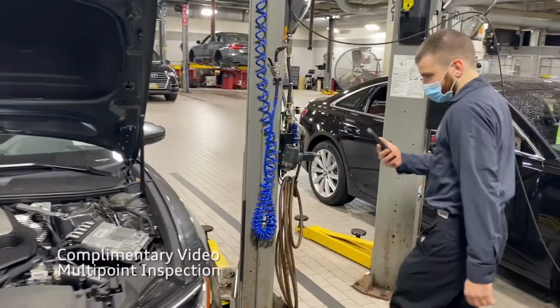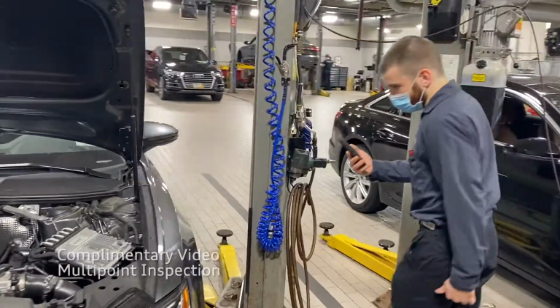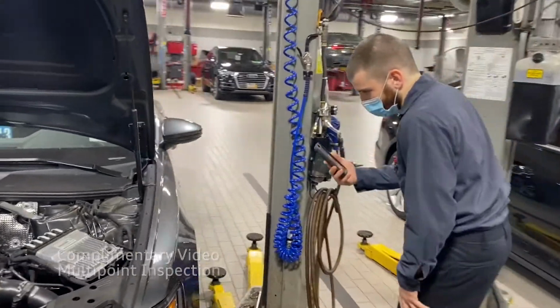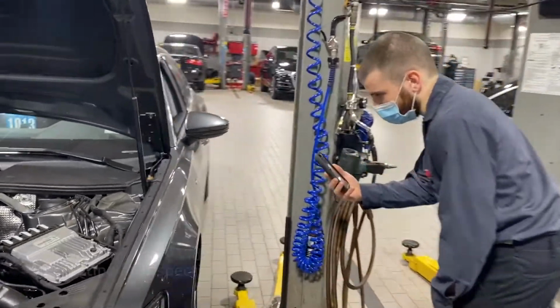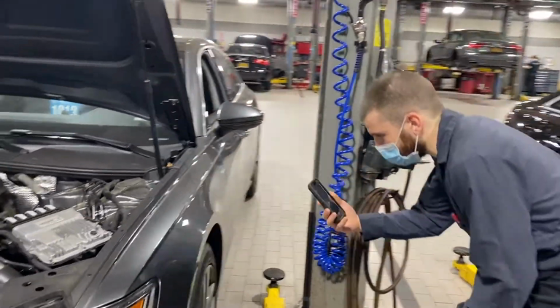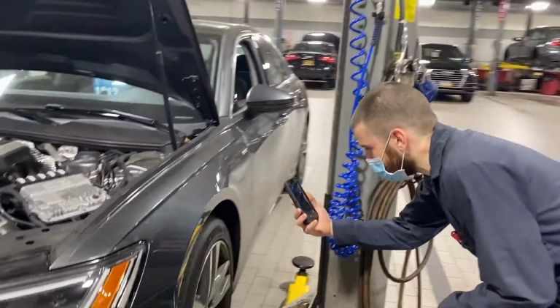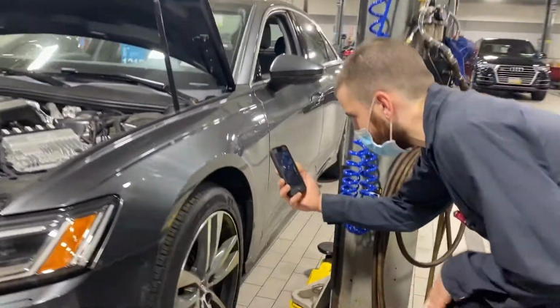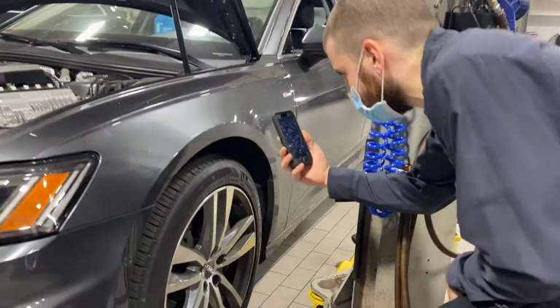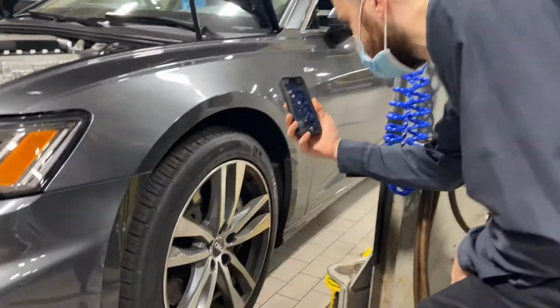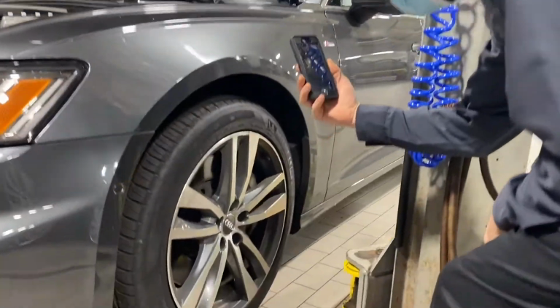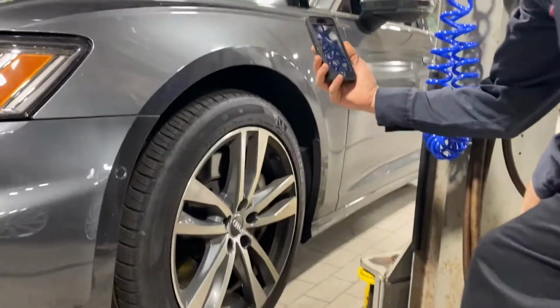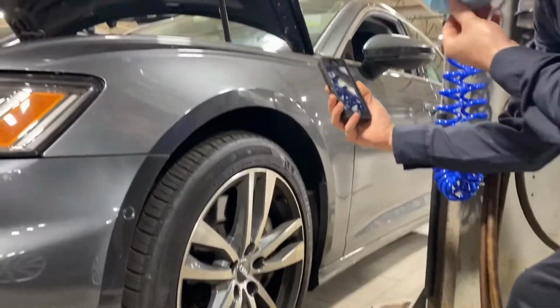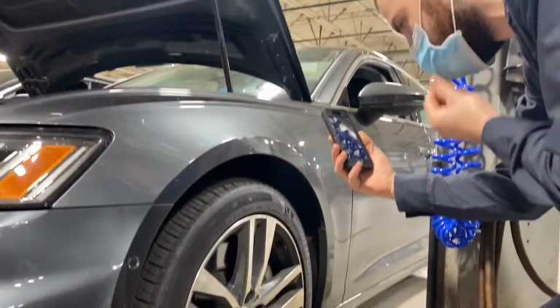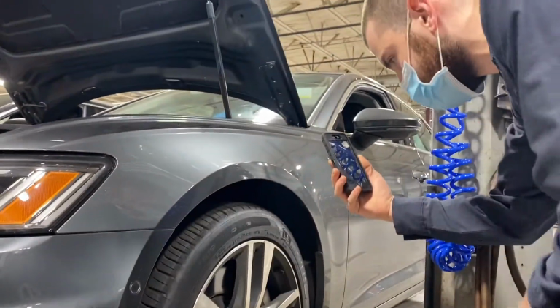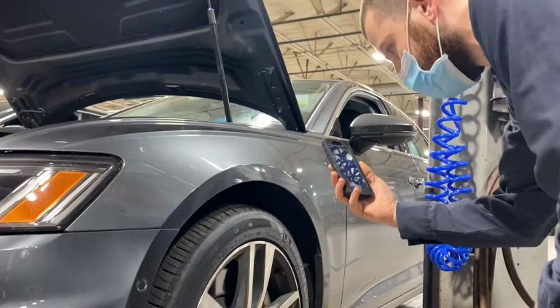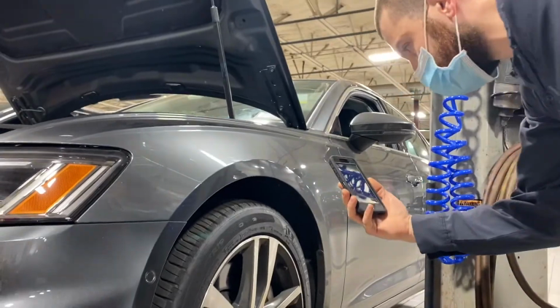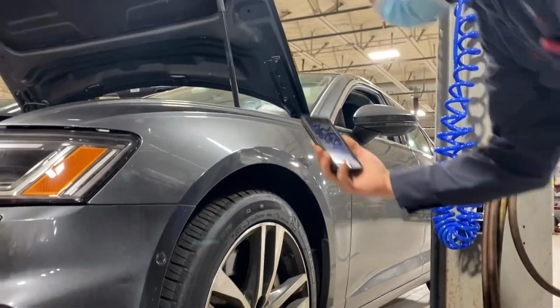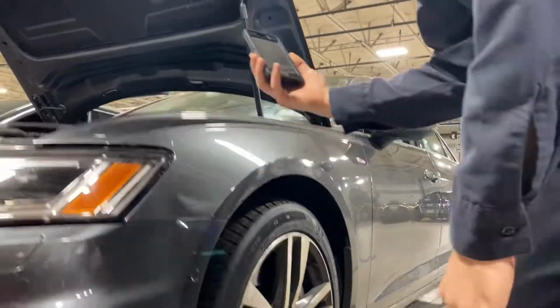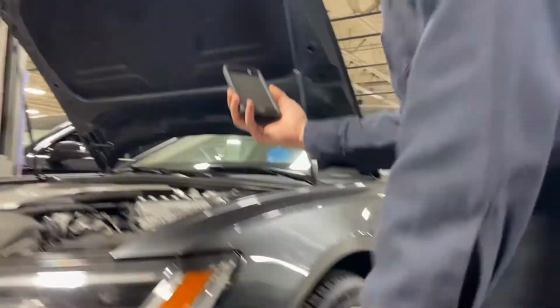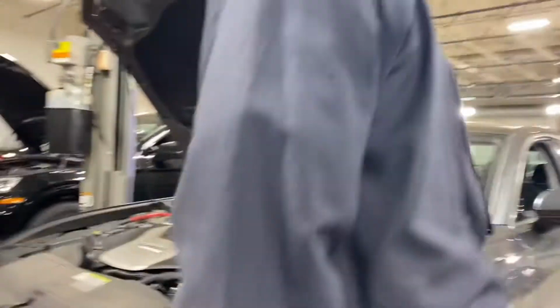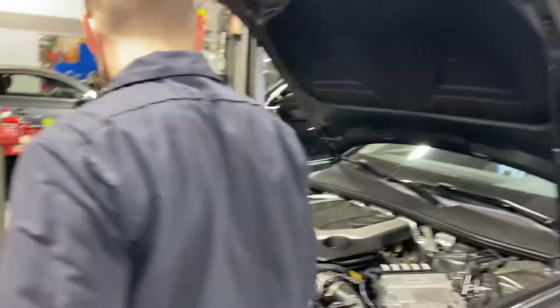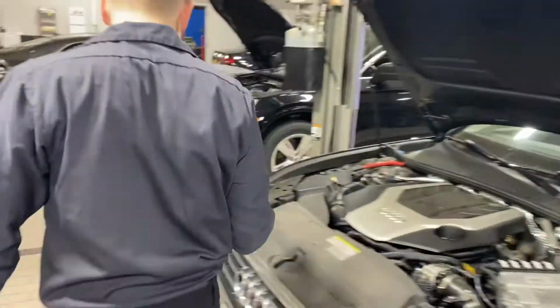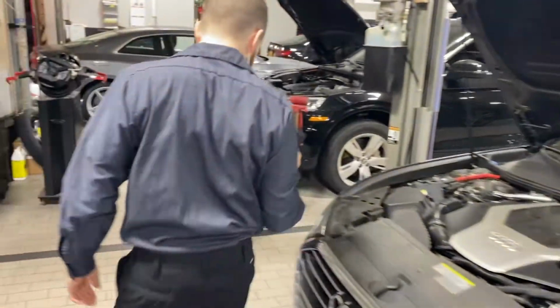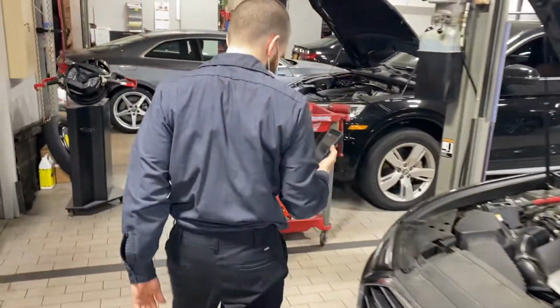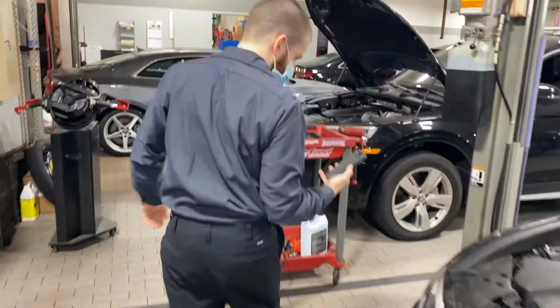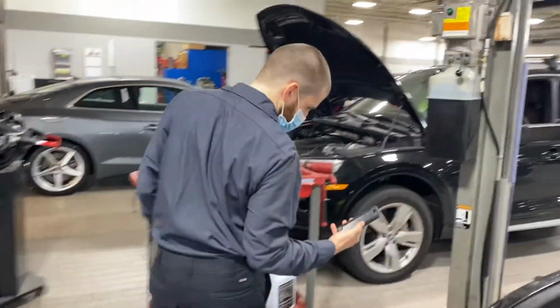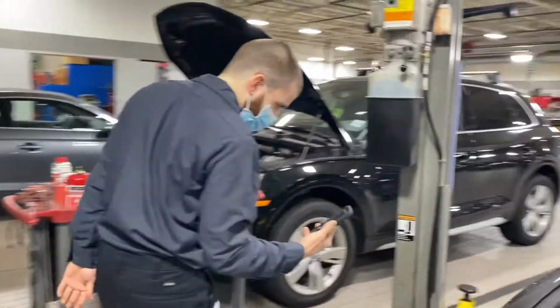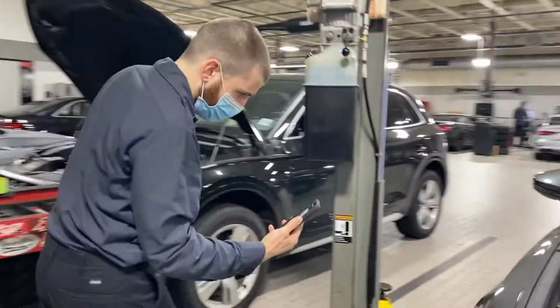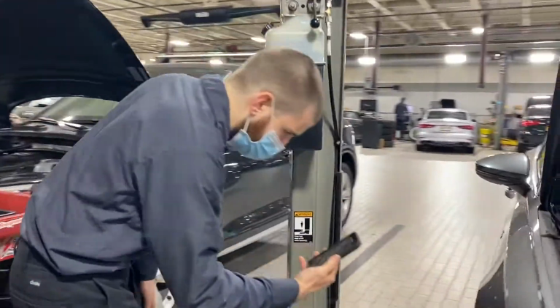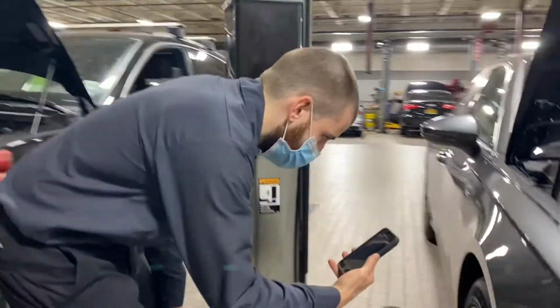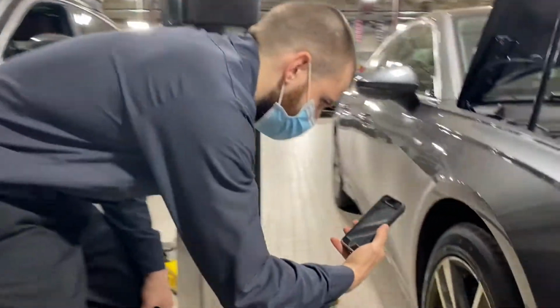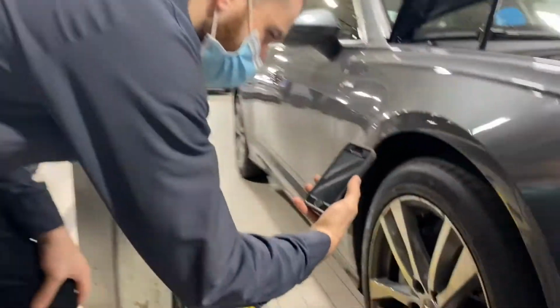Checked your front tires over. Front tires are at 9/32nd tread, which is in the green and perfect. Also checked your front brakes over. The front brake pads are at 10 millimeters, which is perfect.